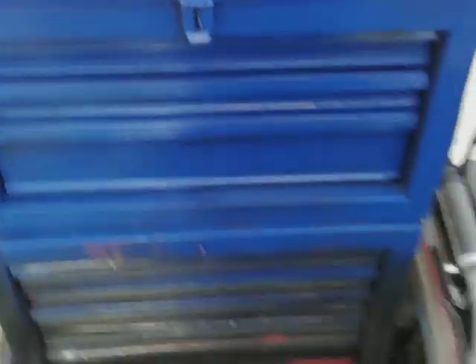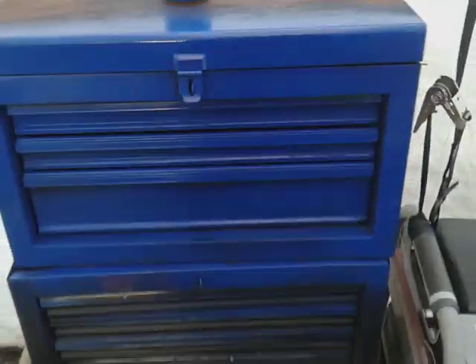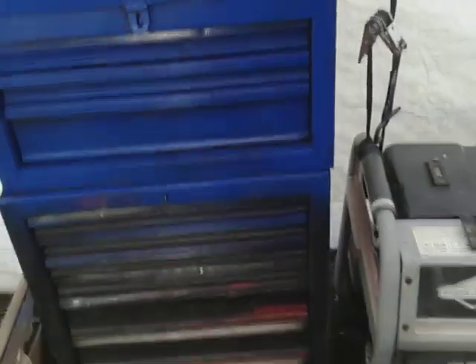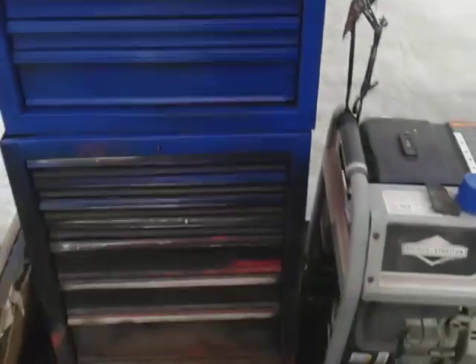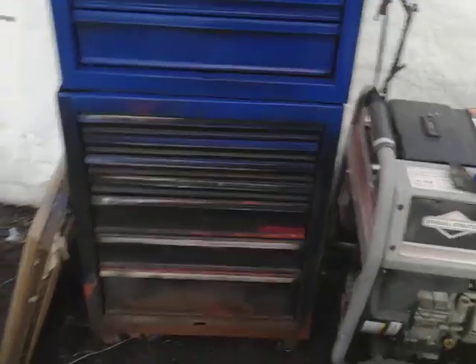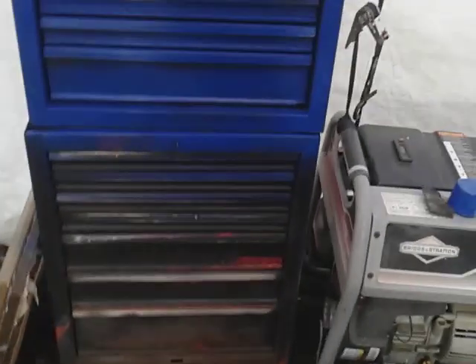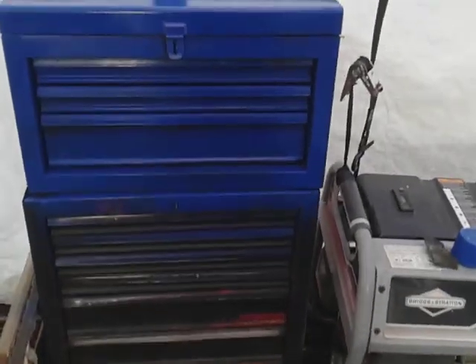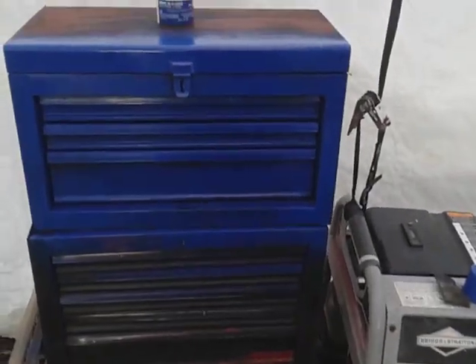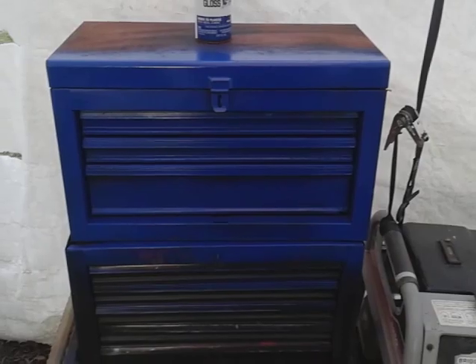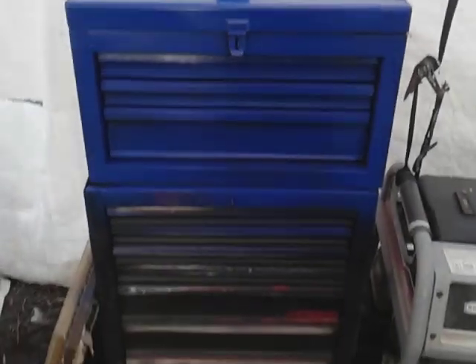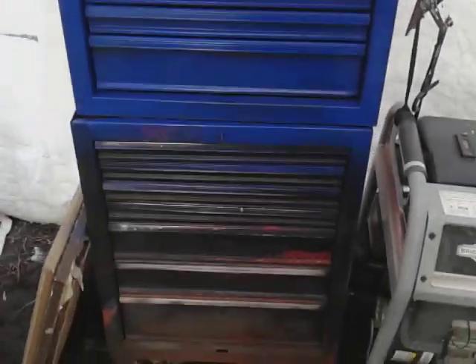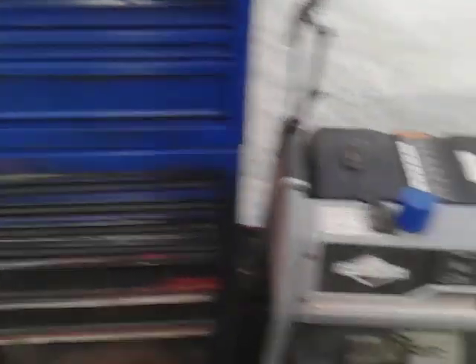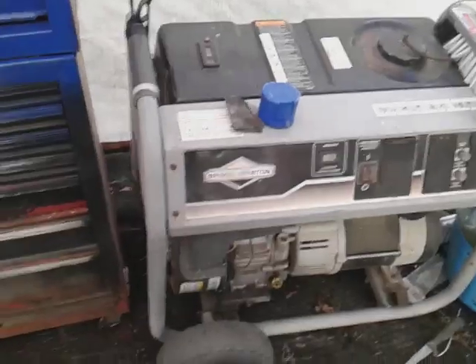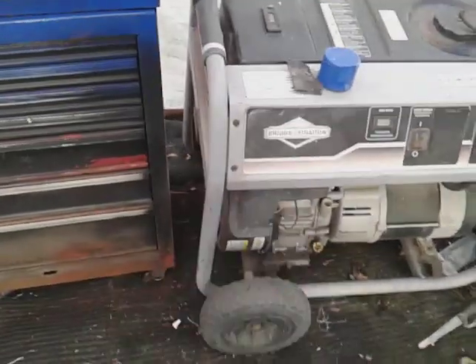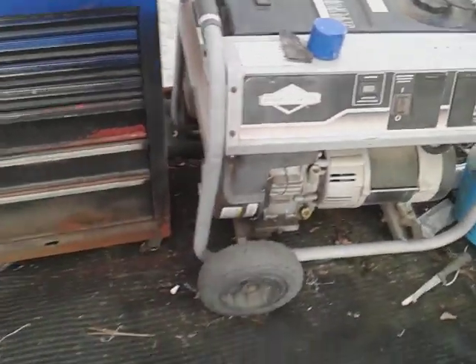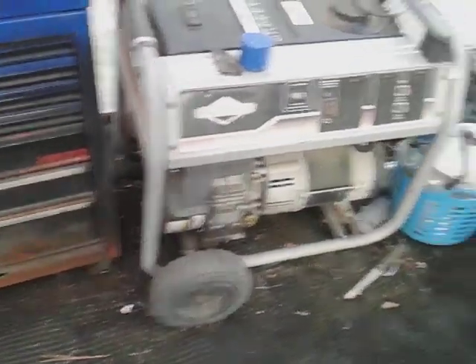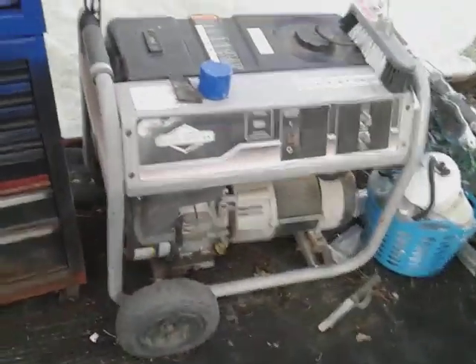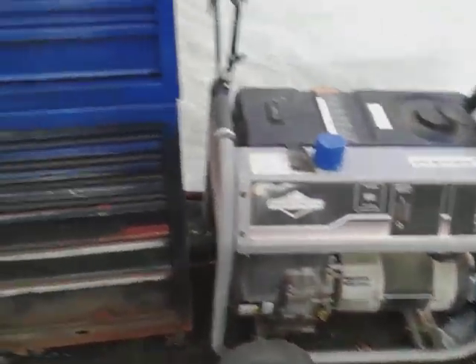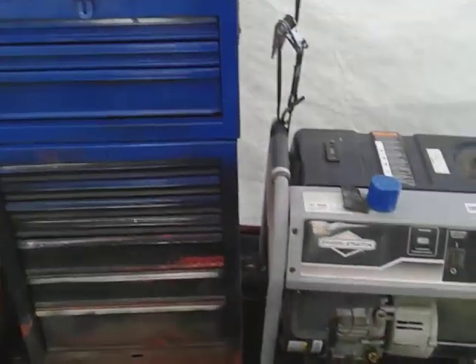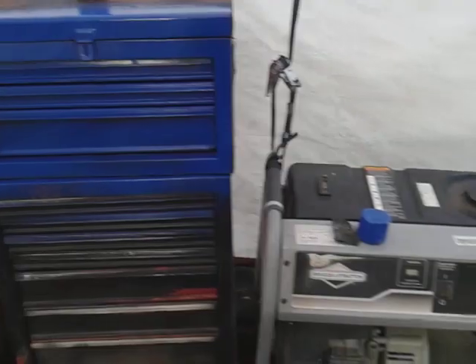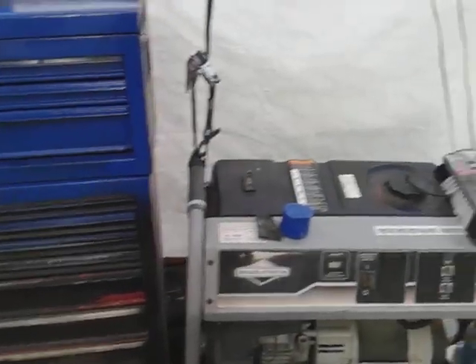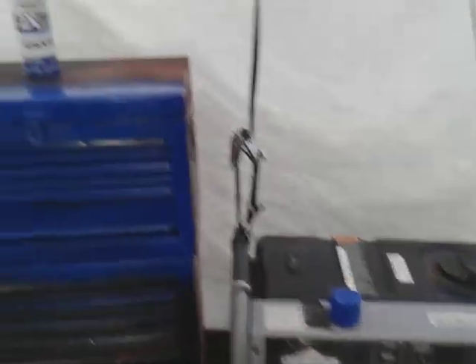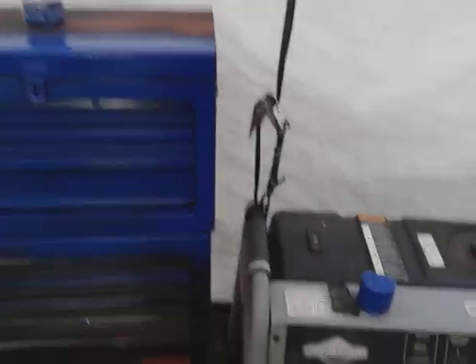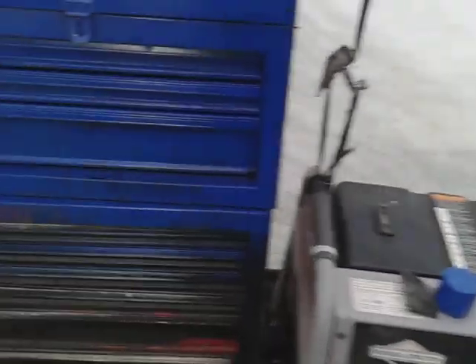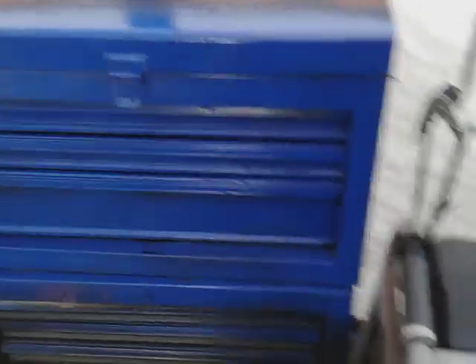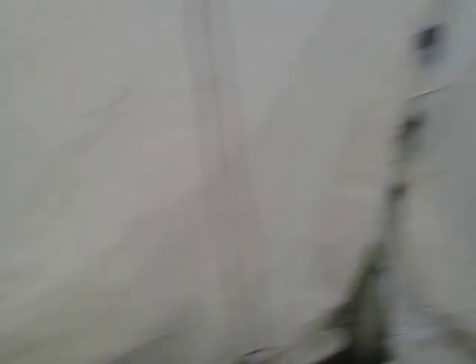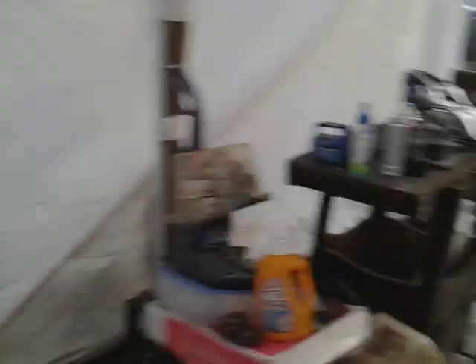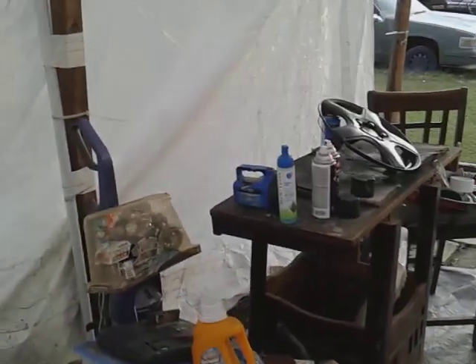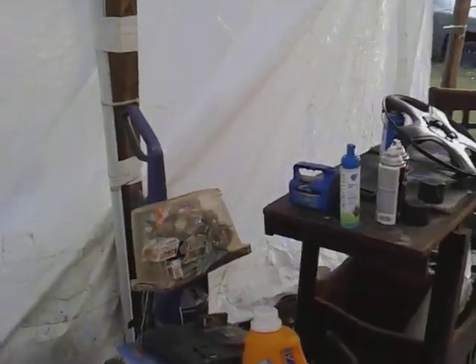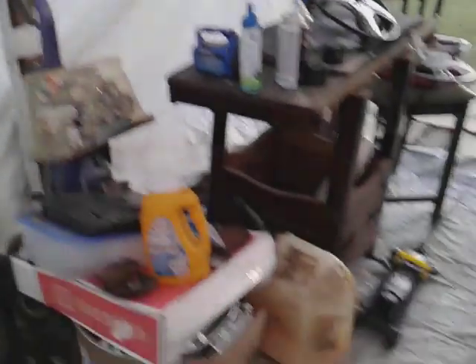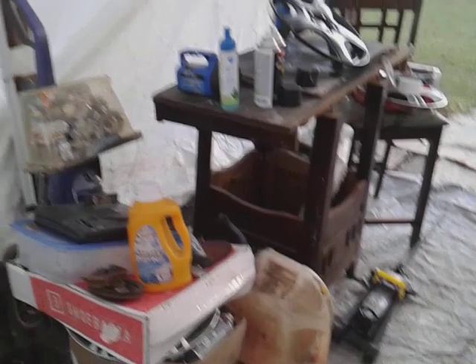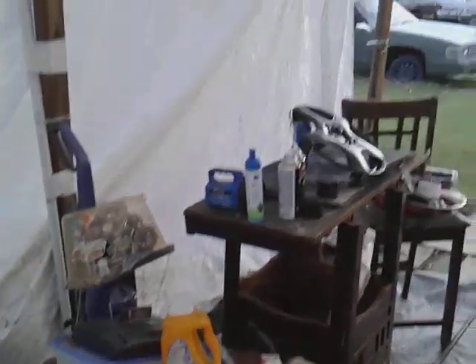I'm just painting my toolbox up. I don't really care if it looks perfect or not — it's just a toolbox out here in my shop, right beside my generator. I'm painting this thing up, trying to clean my shop up, trying to get it looking pretty decent out here.